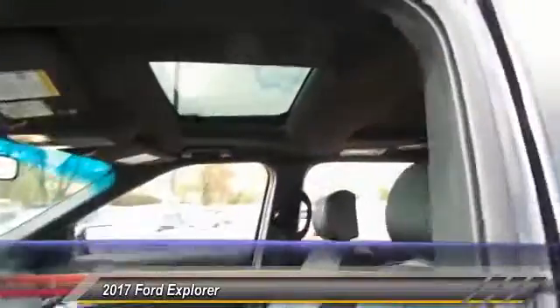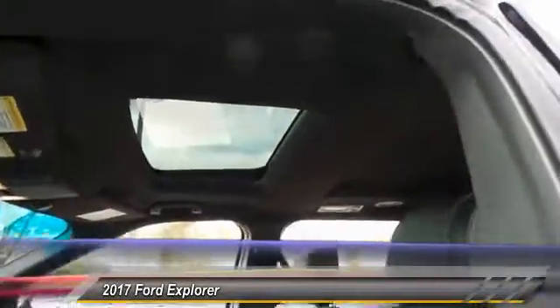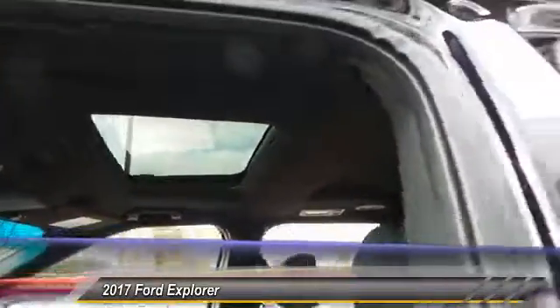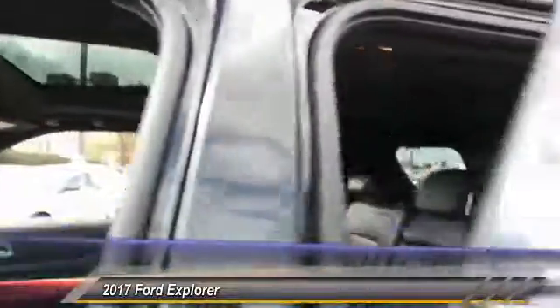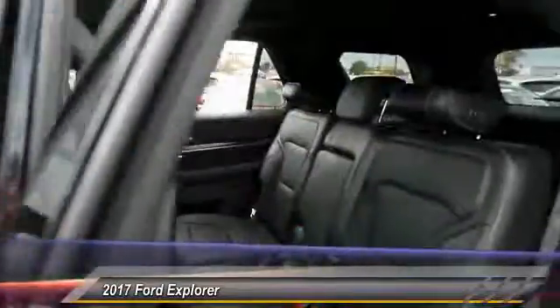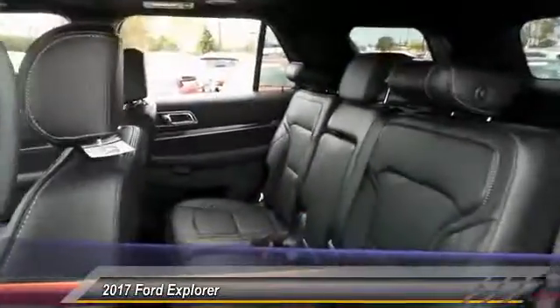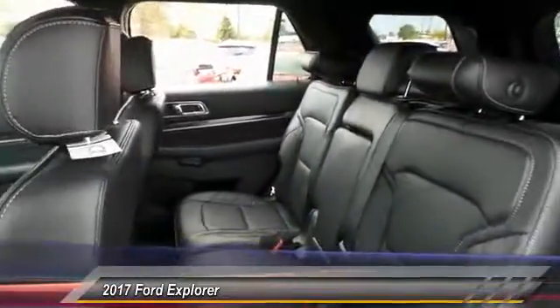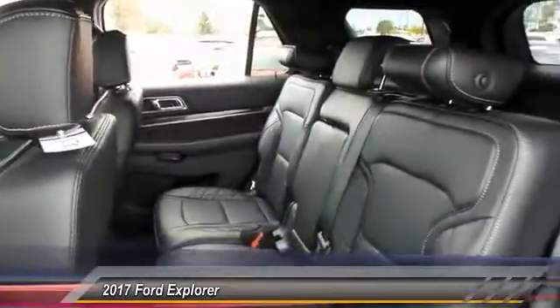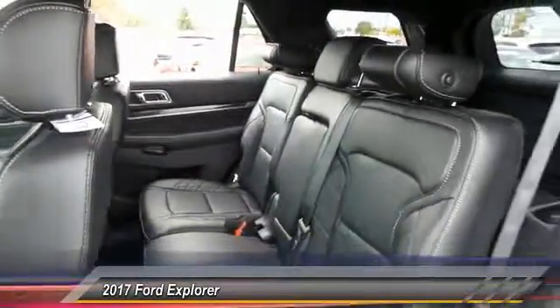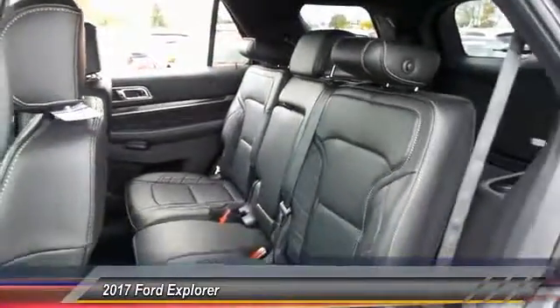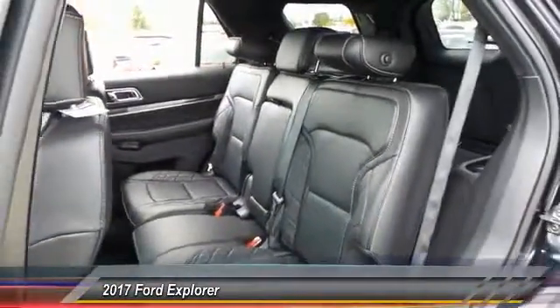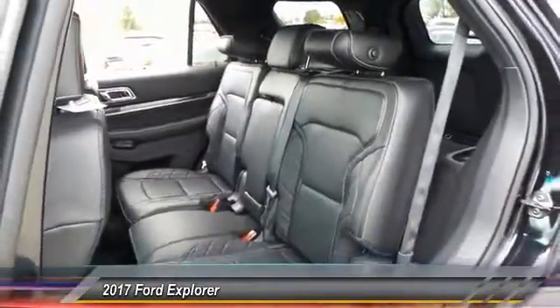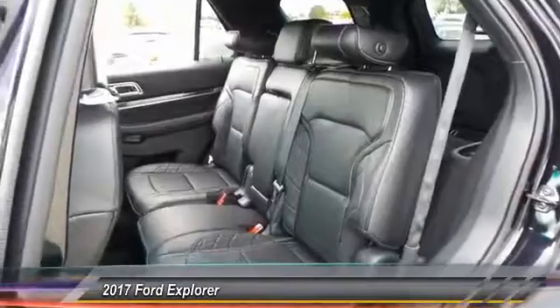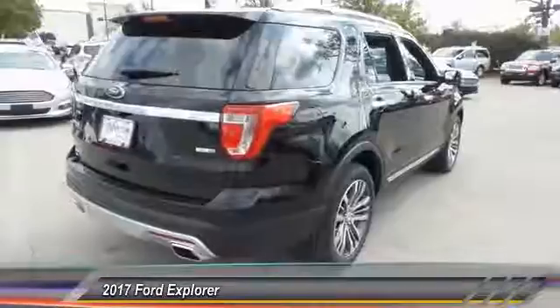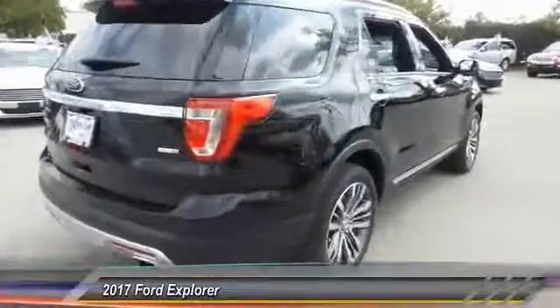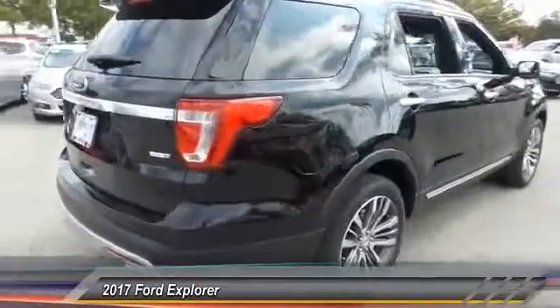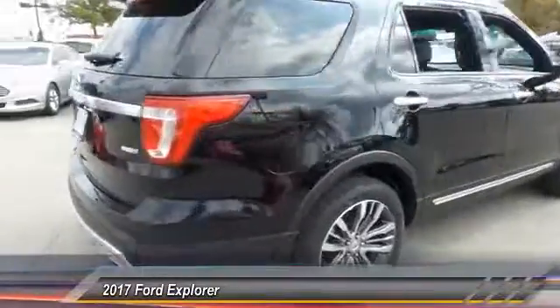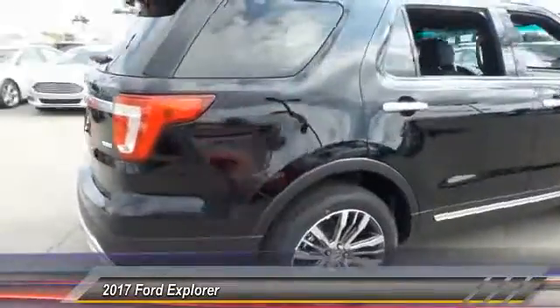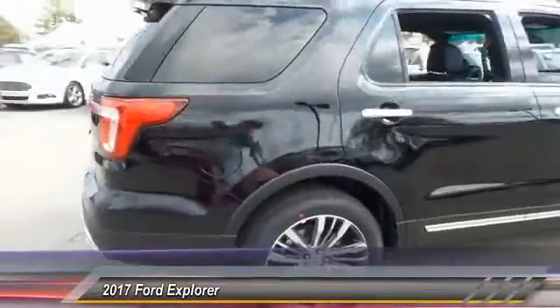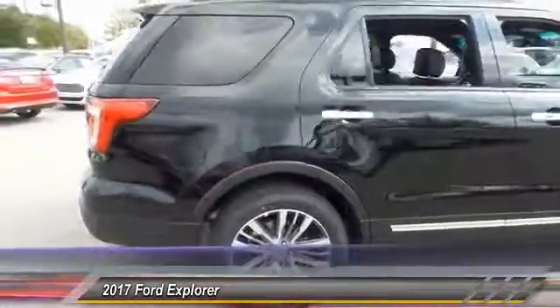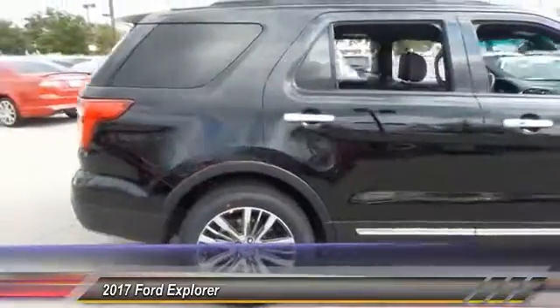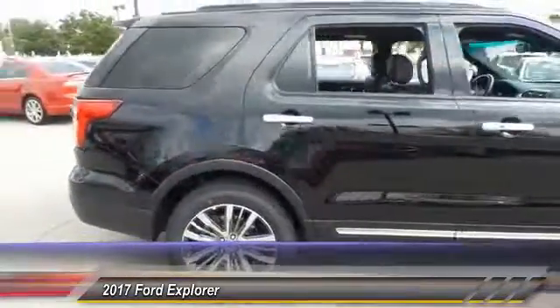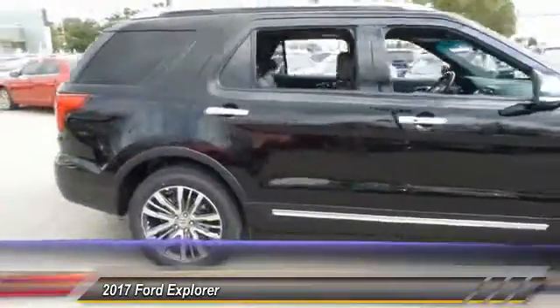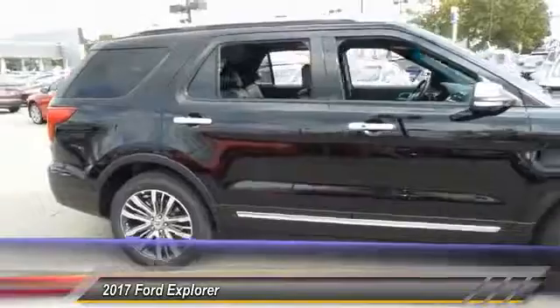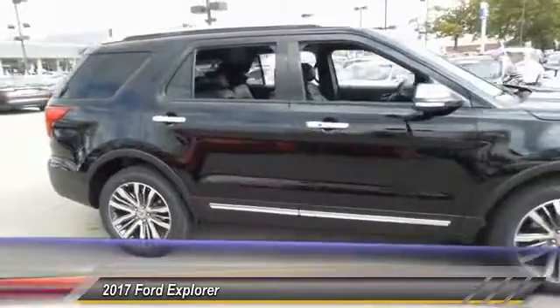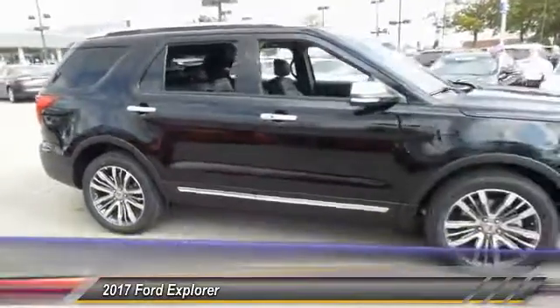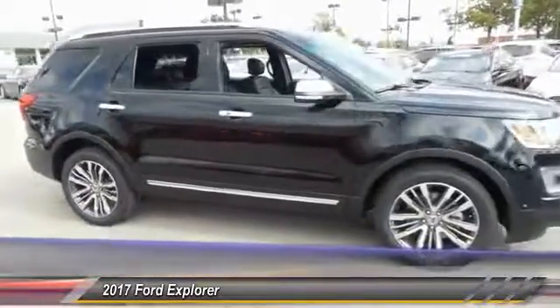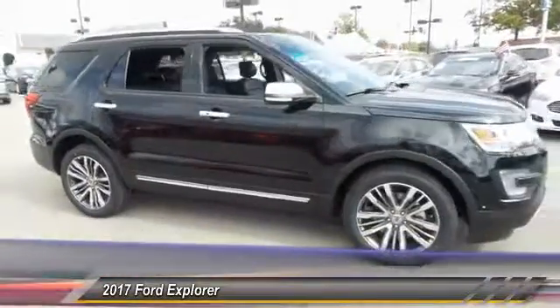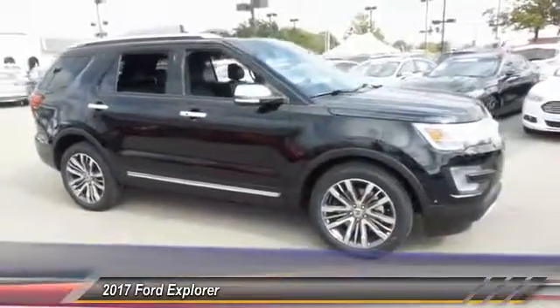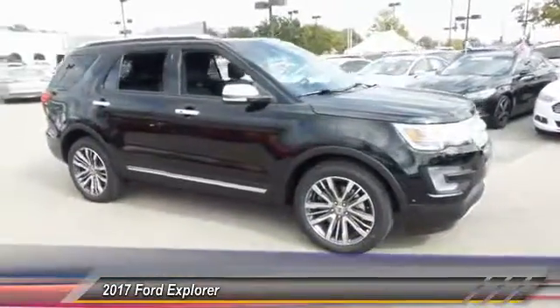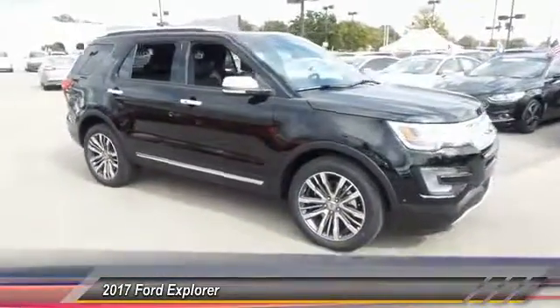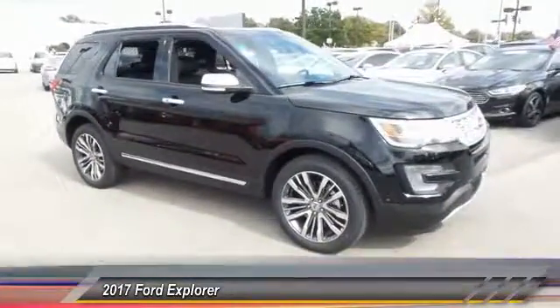Here are some of this vehicle's great options: navigation system, traction control, power passenger seat, dual airbags, leather-wrapped steering wheel, power steering, alloy wheels, and four-wheel disc brakes.